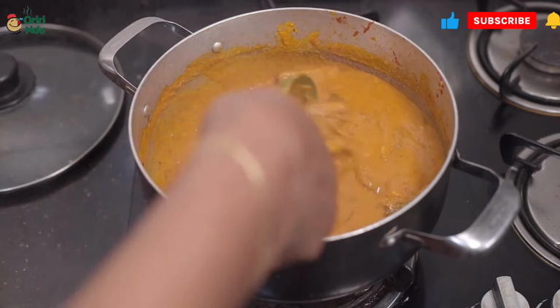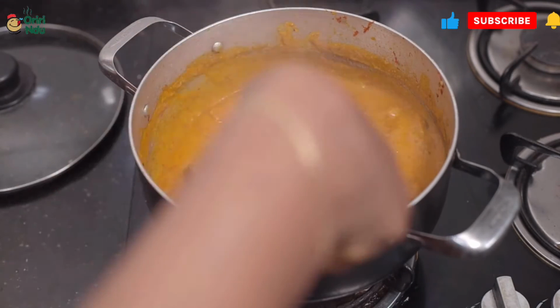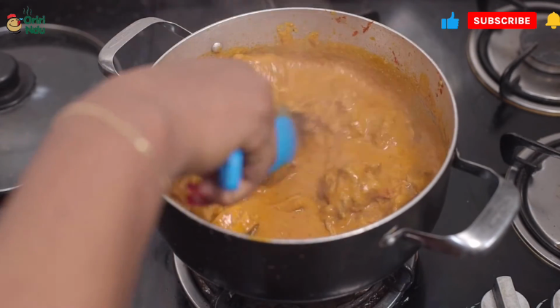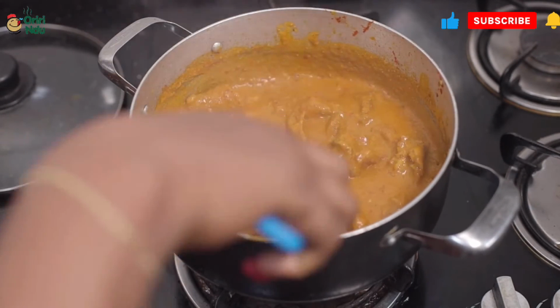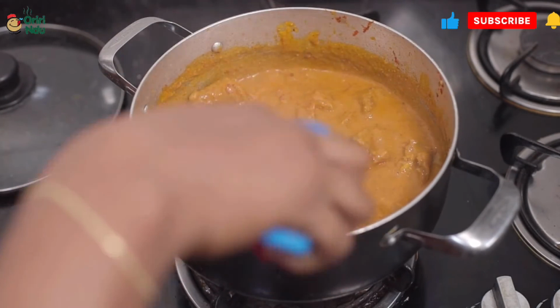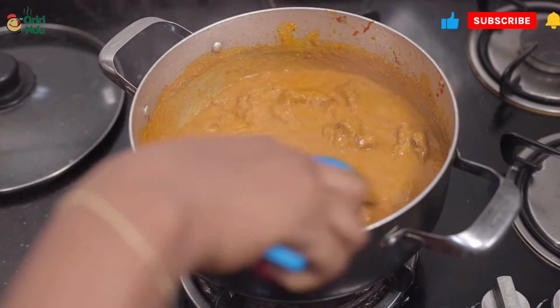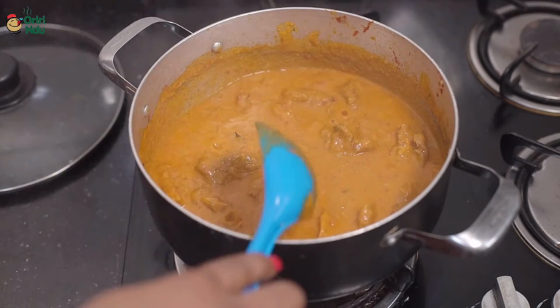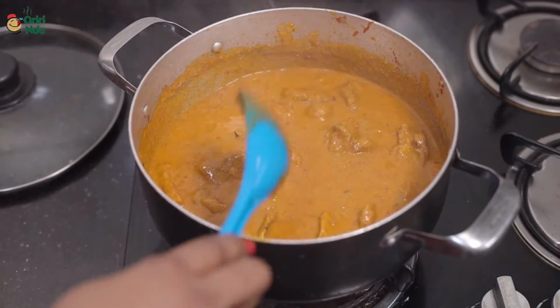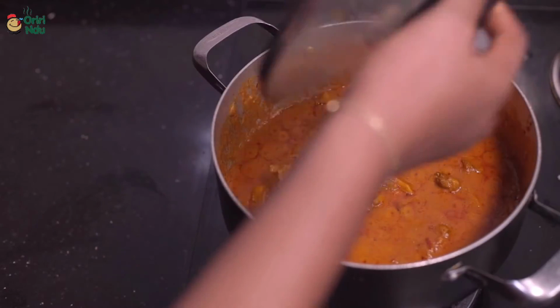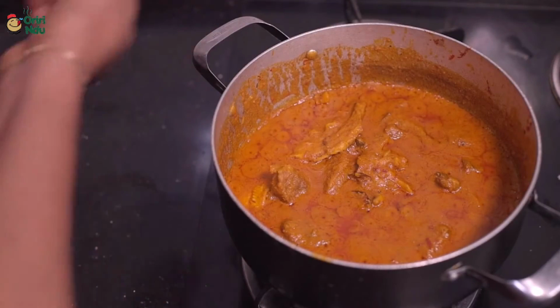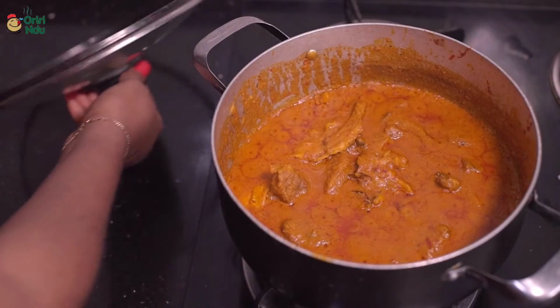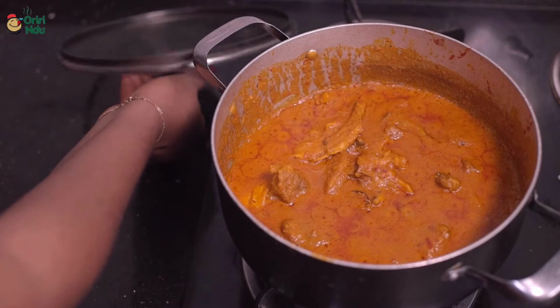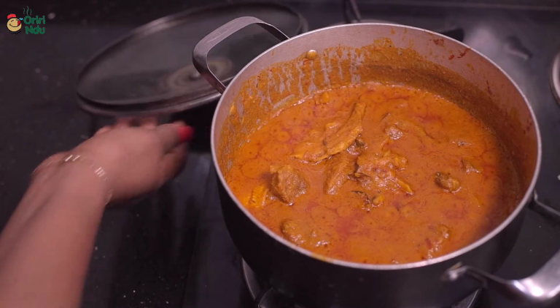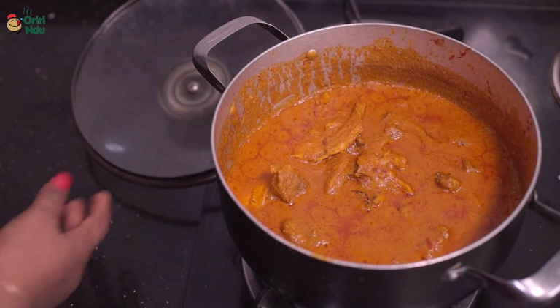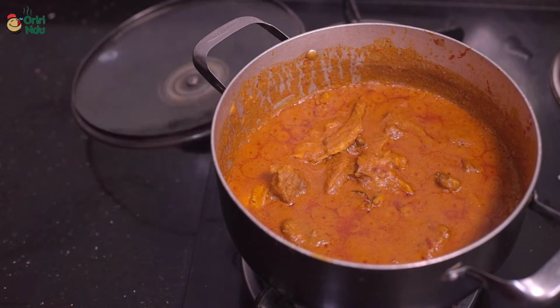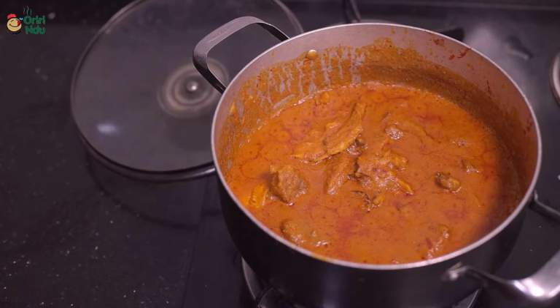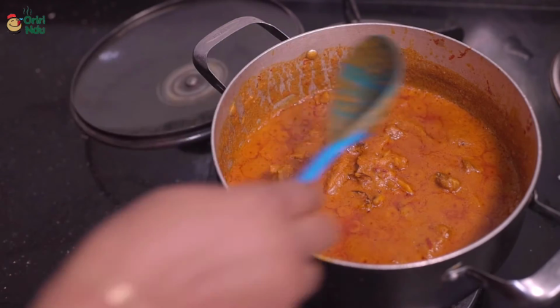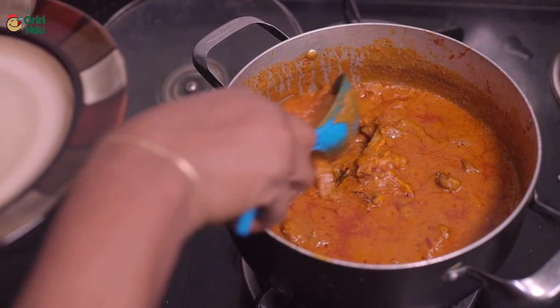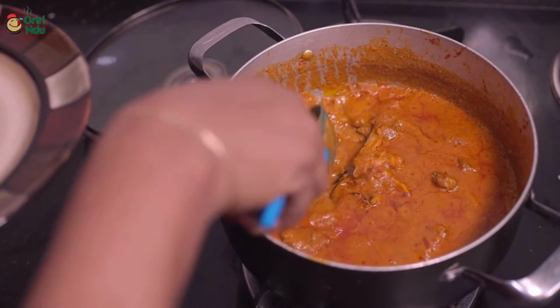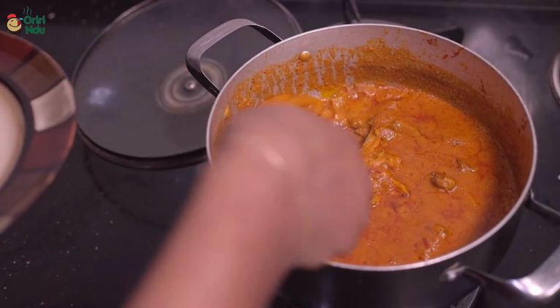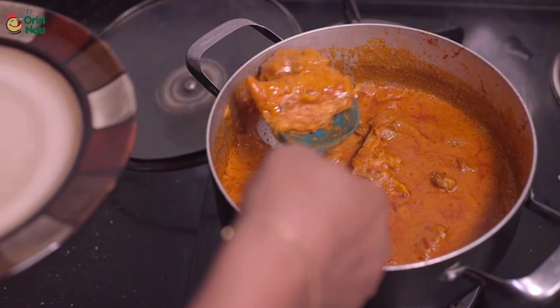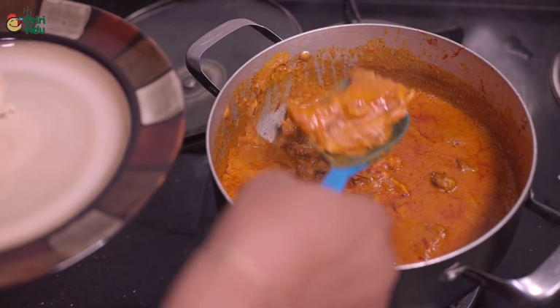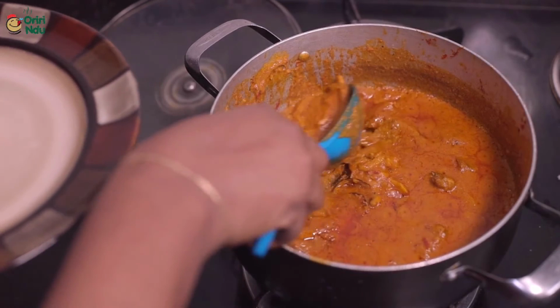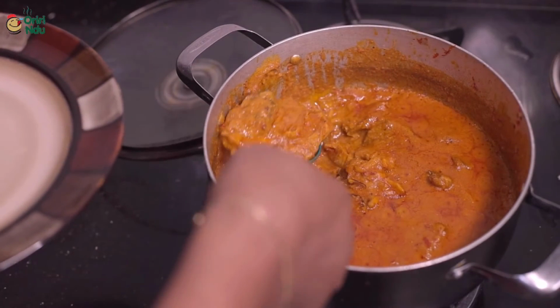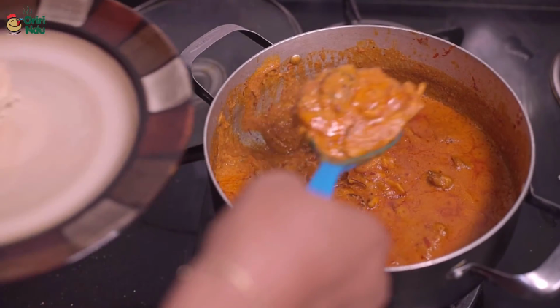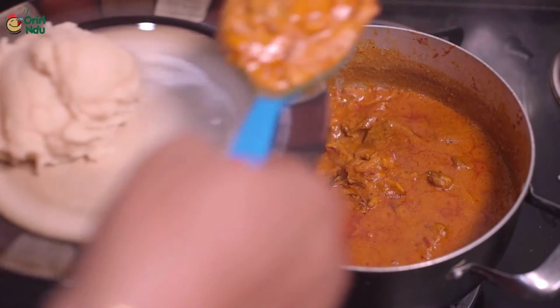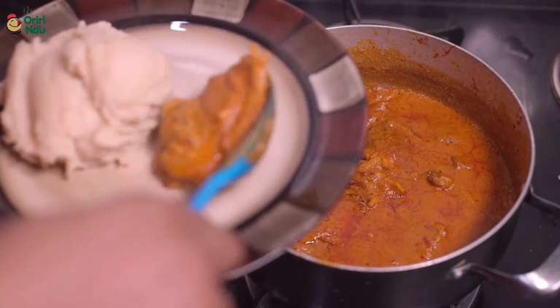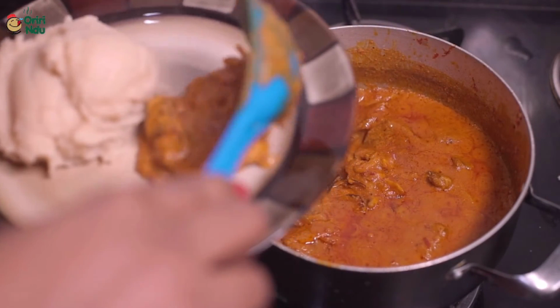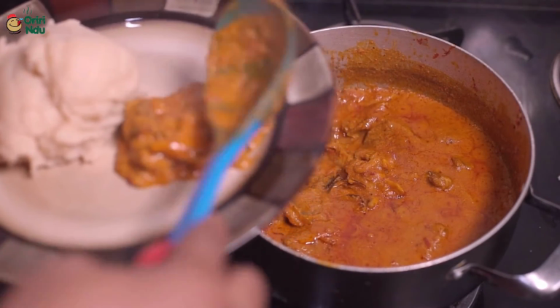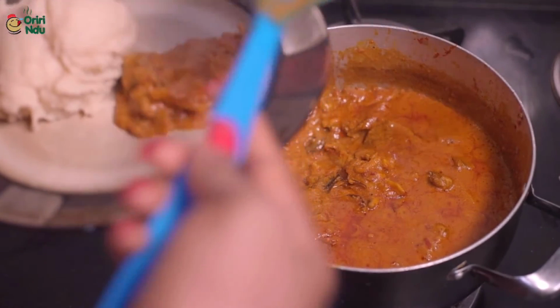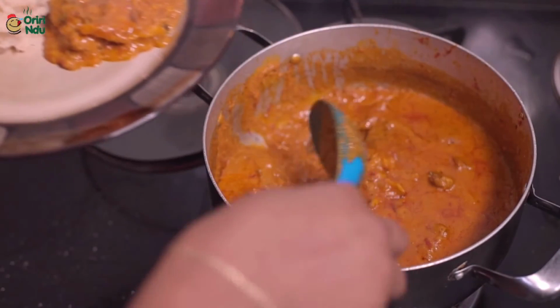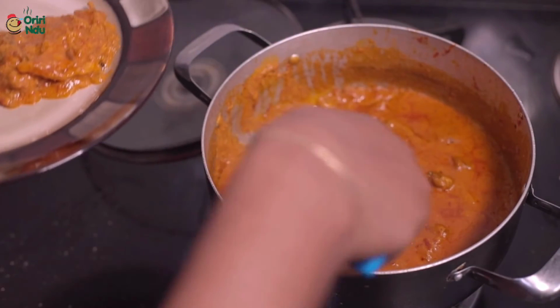Now as you can see, my soup is ready. I already have my semo on my plate and I'm just going to dish this and enjoy every bit of it.